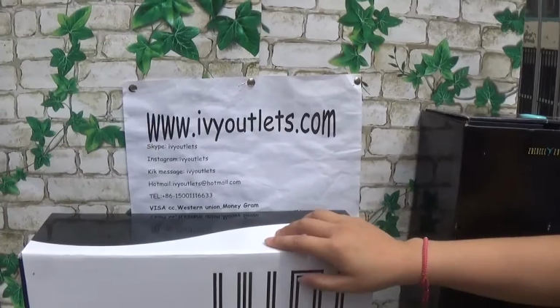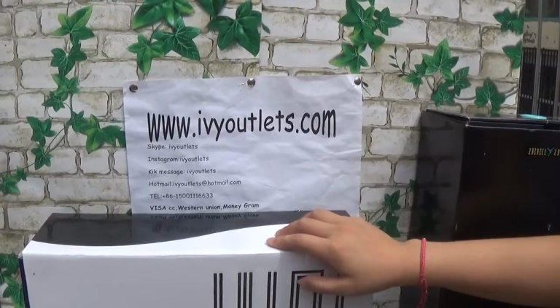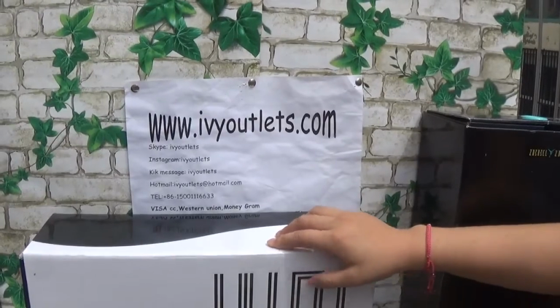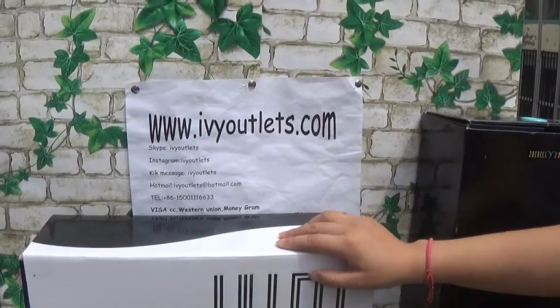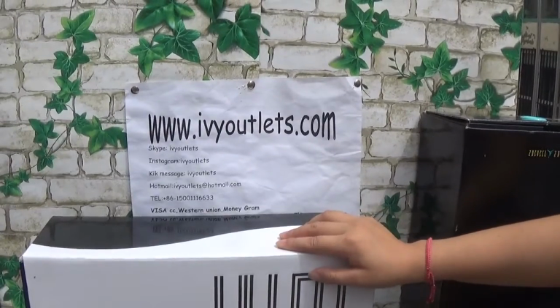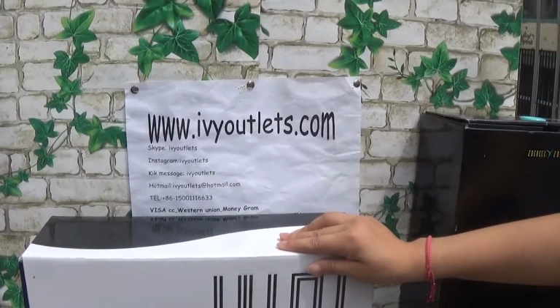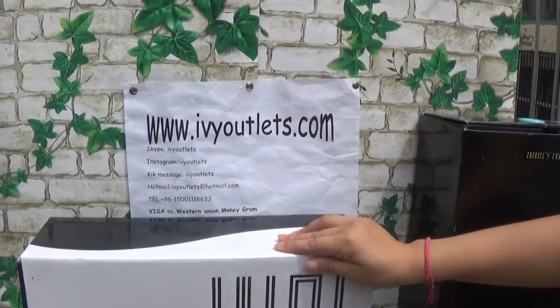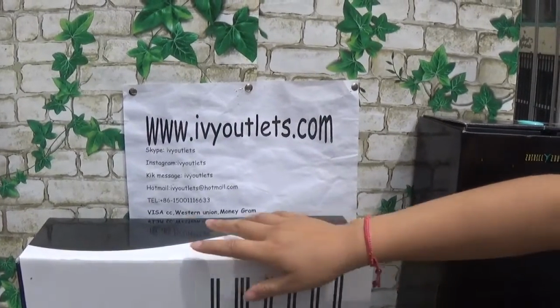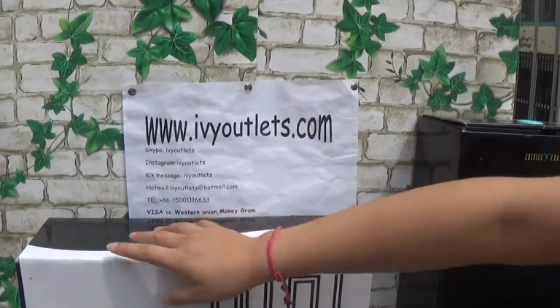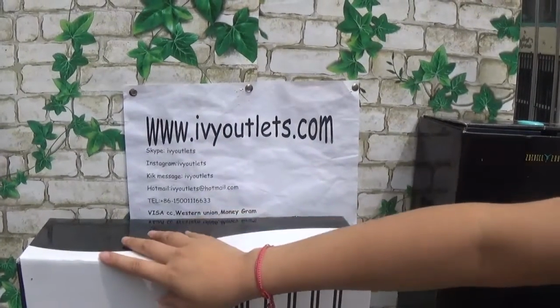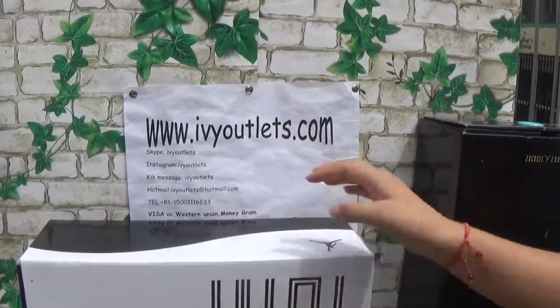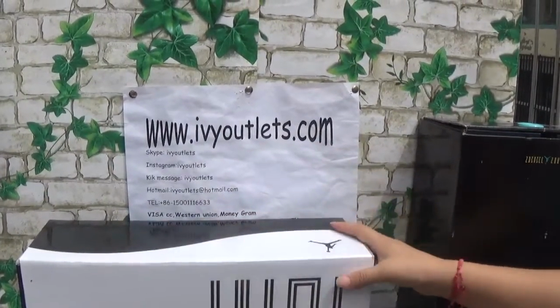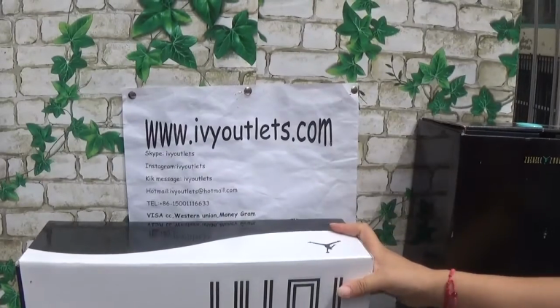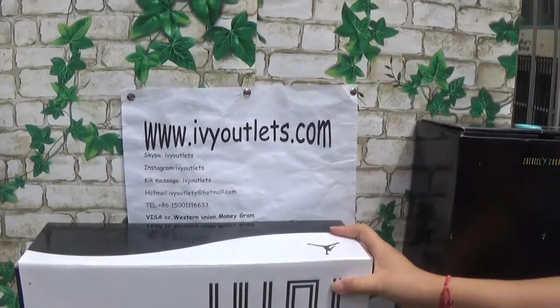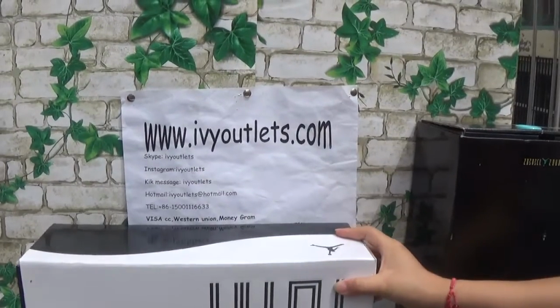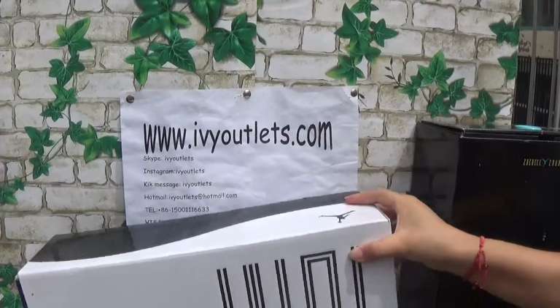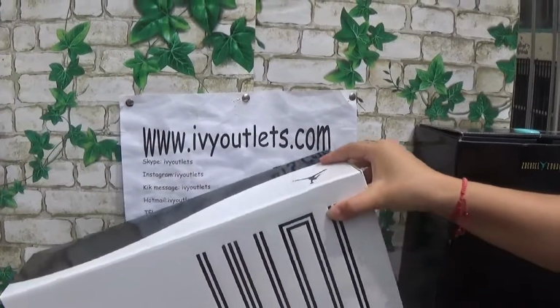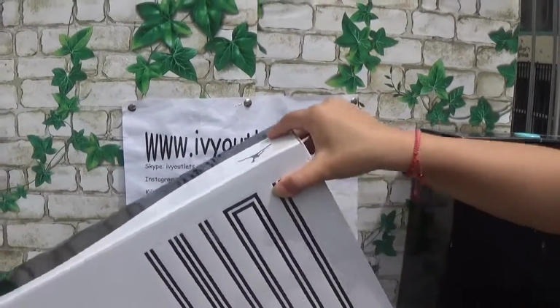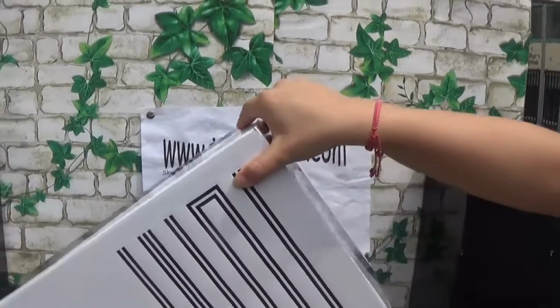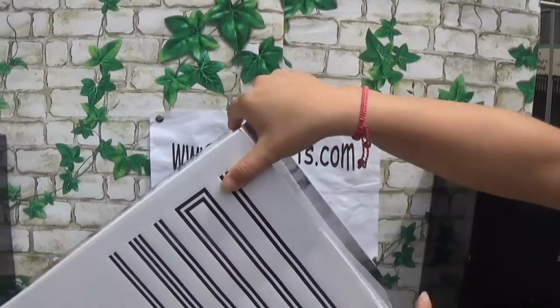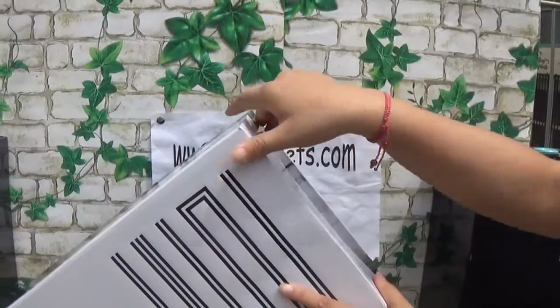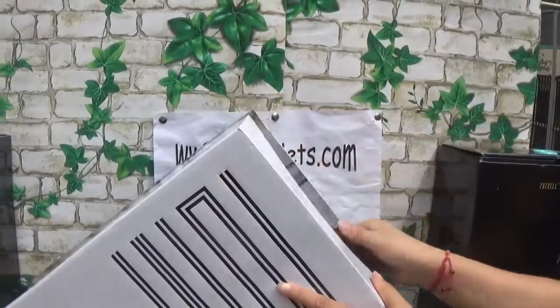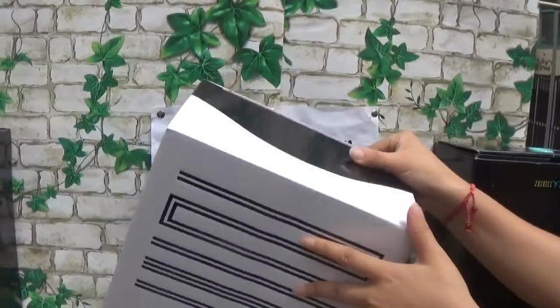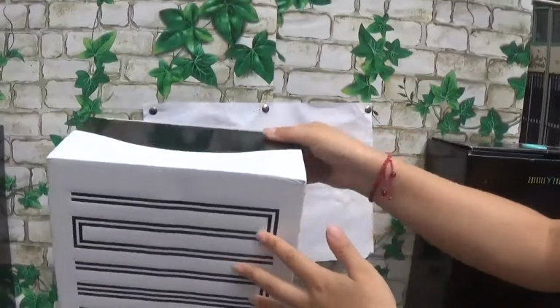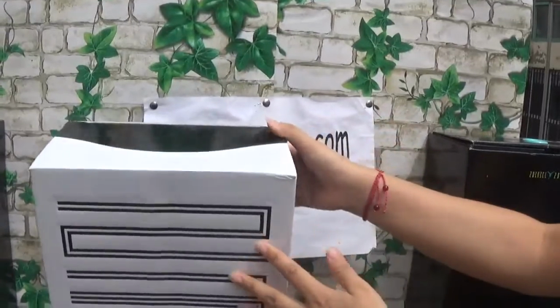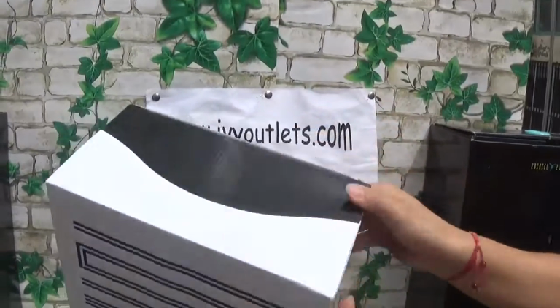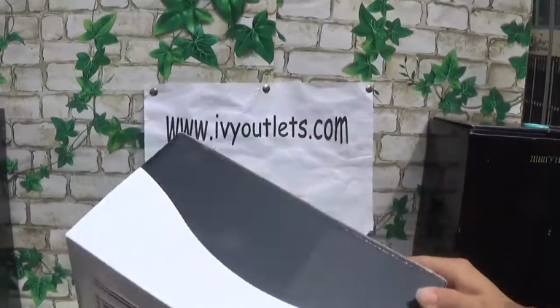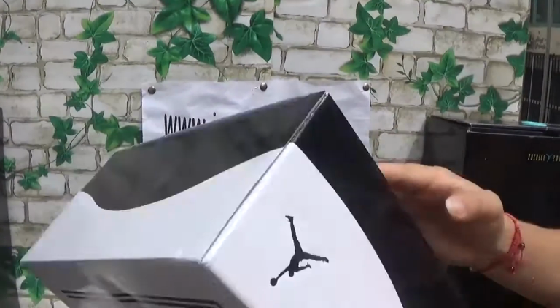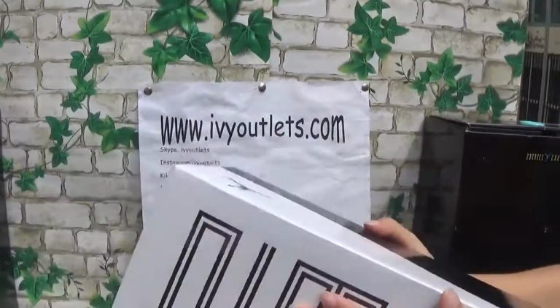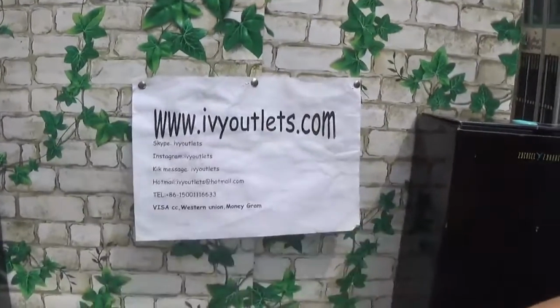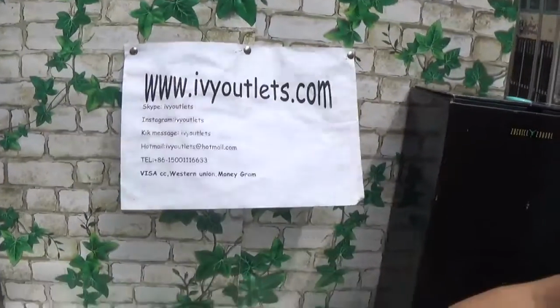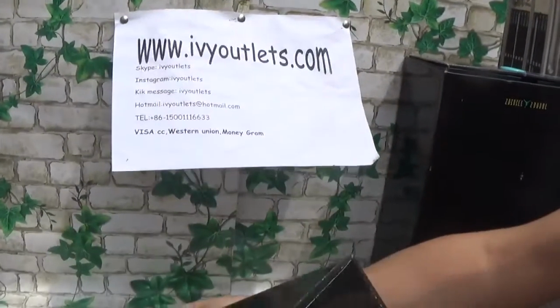Let's move to the point. Today I will introduce you a new shoes from our website. As we can see, this is a Jordan shoes box — let me just show the shoes box.